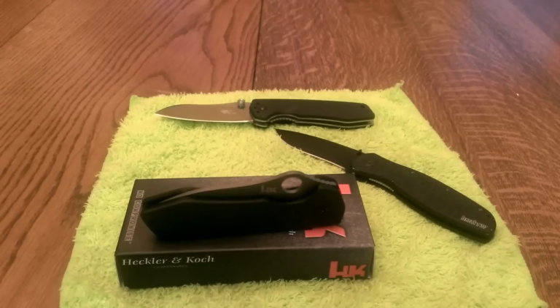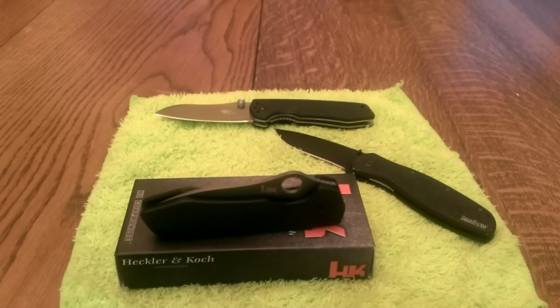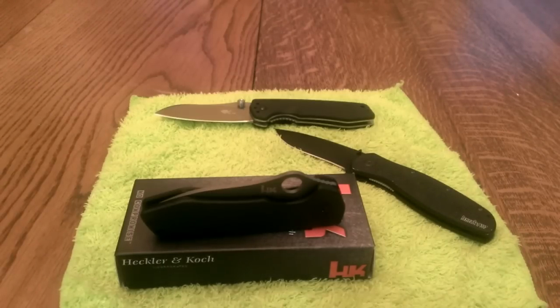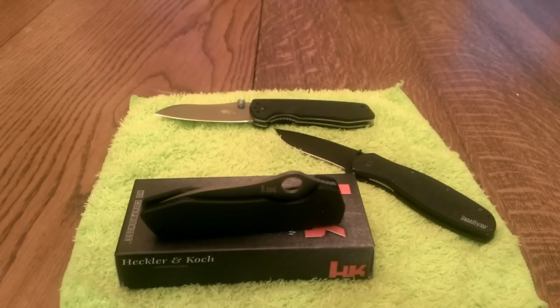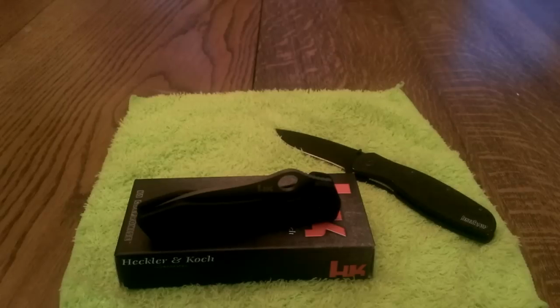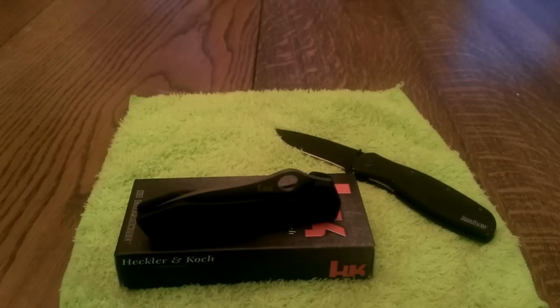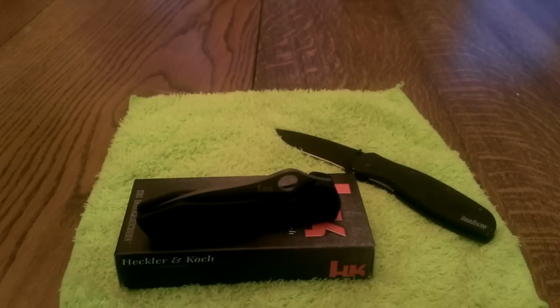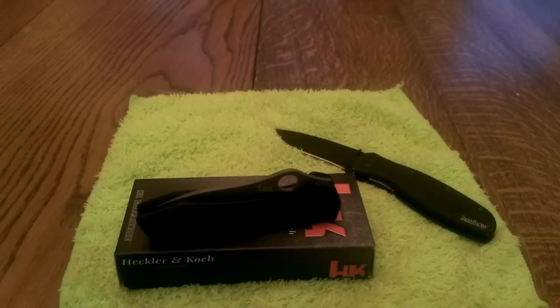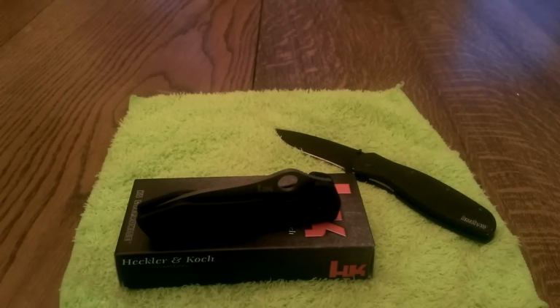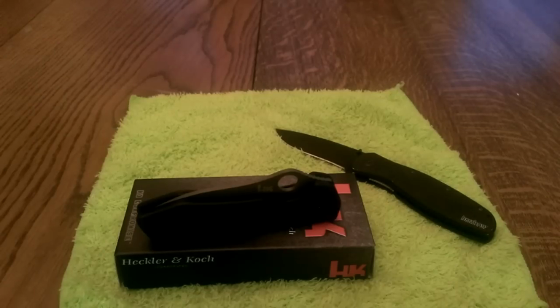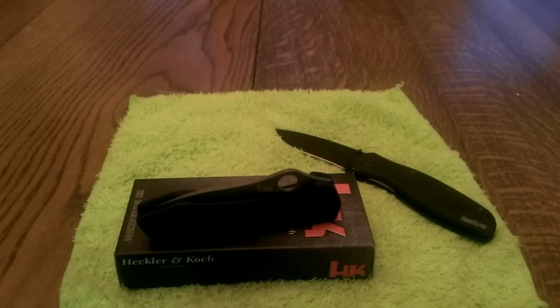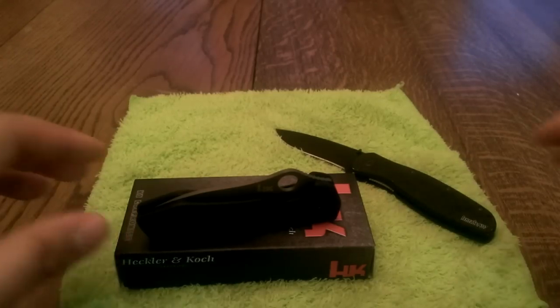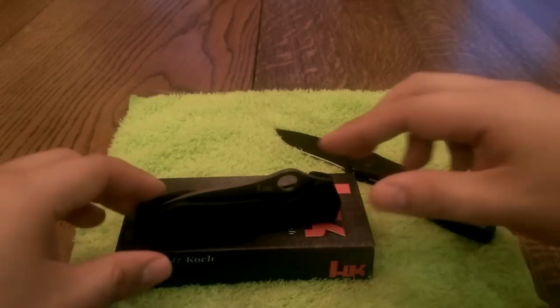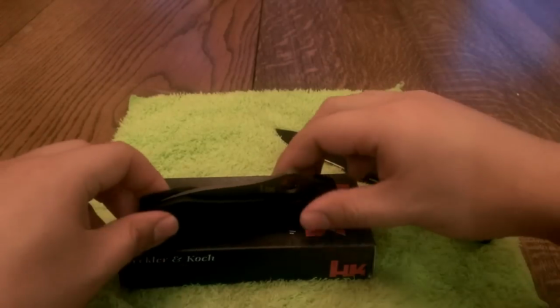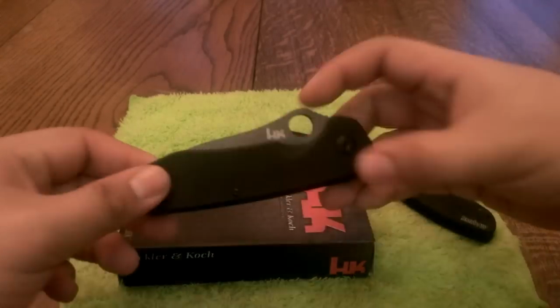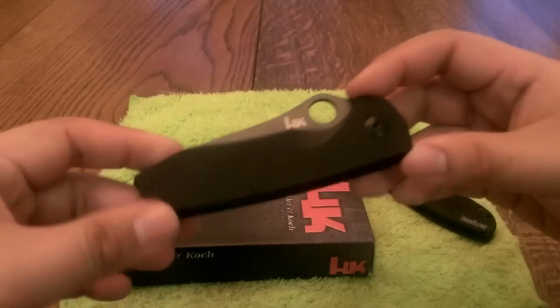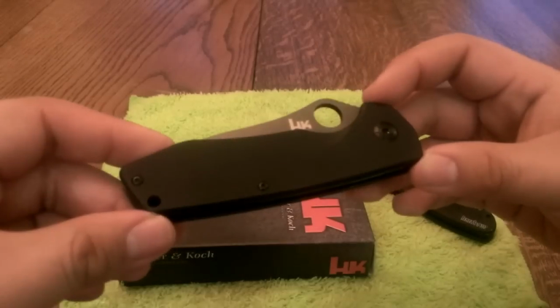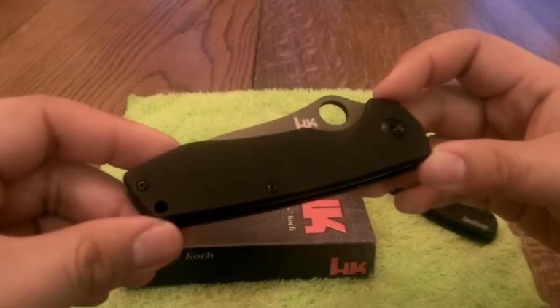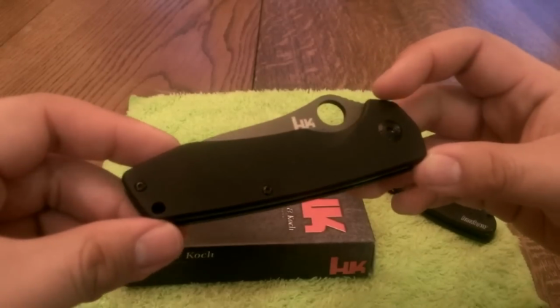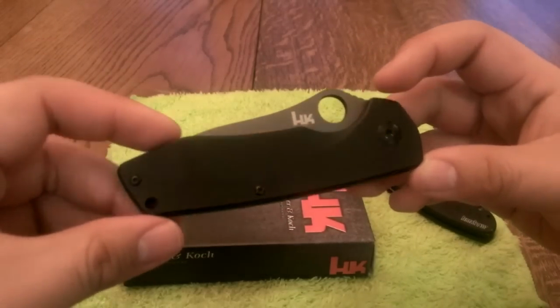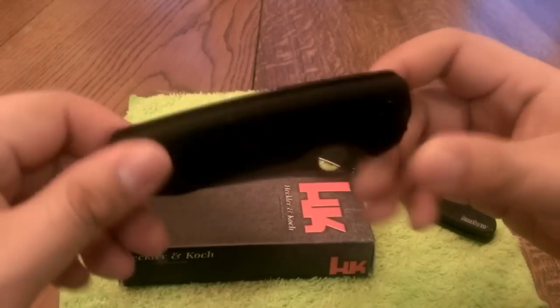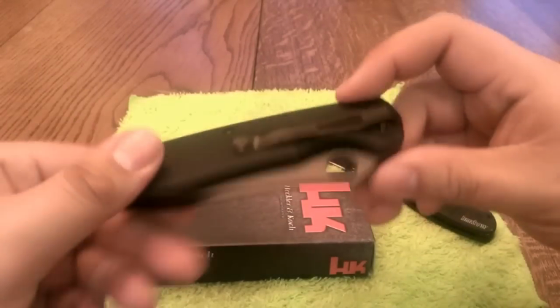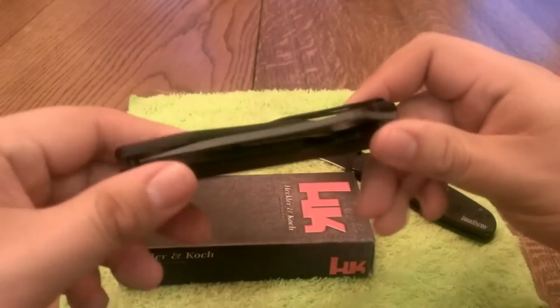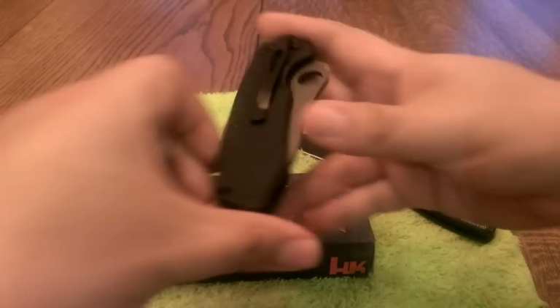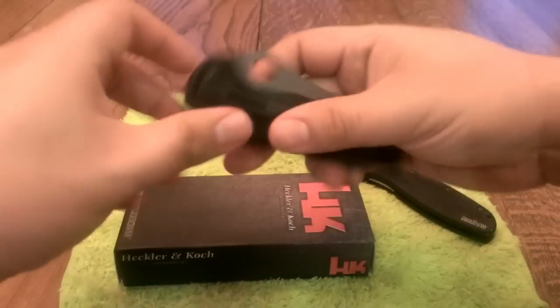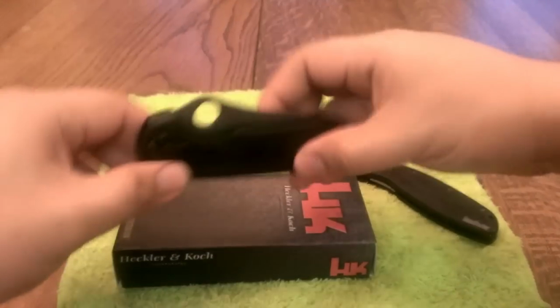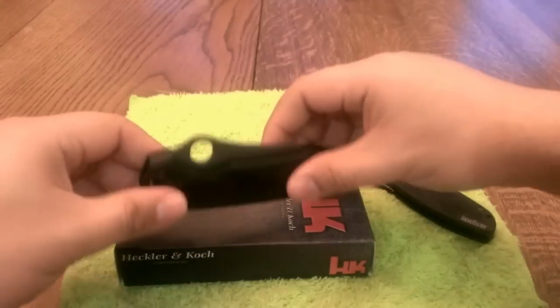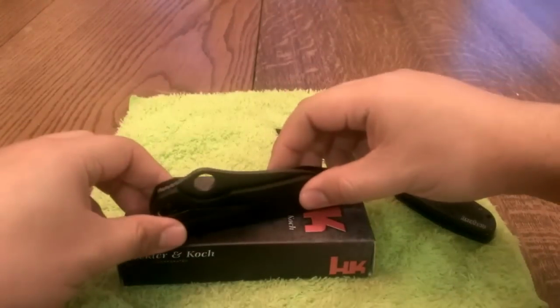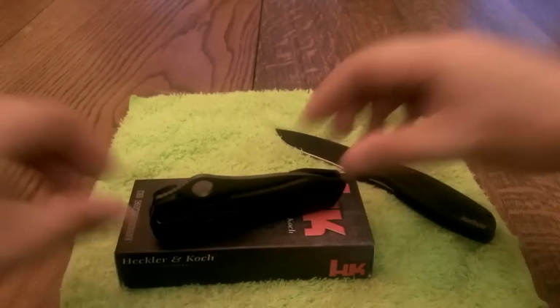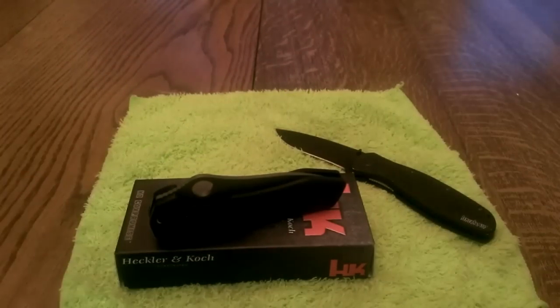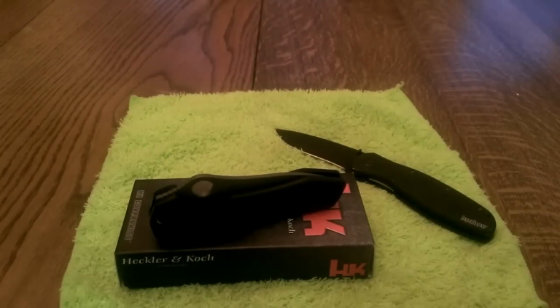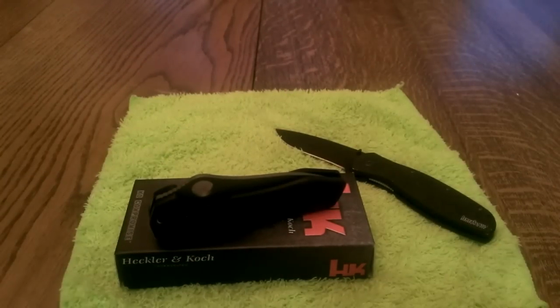Real quick summary: this knife is very good. I recommend it if you can find one. It also comes in TNG 10. Let me know if you have any questions, and thanks for watching.